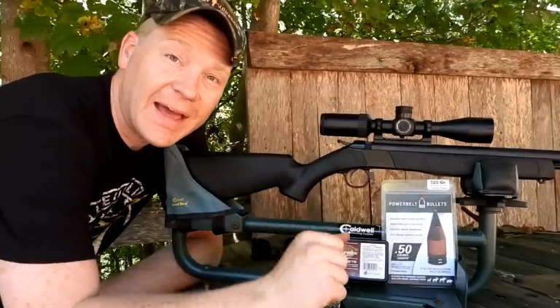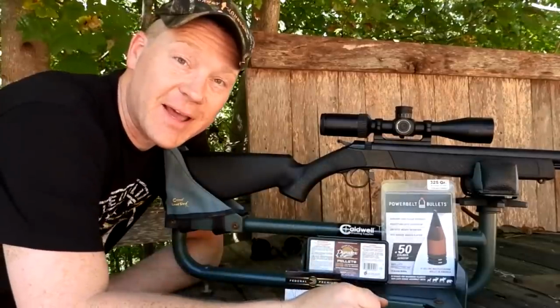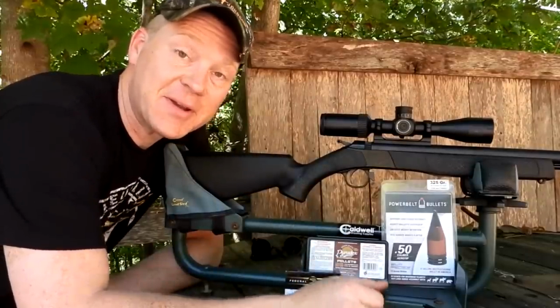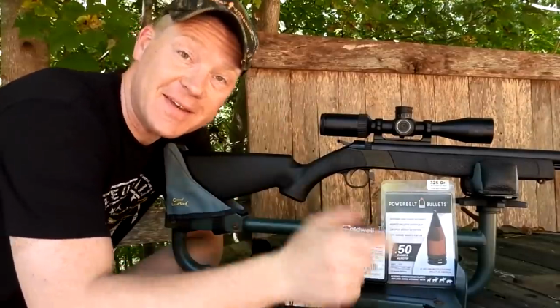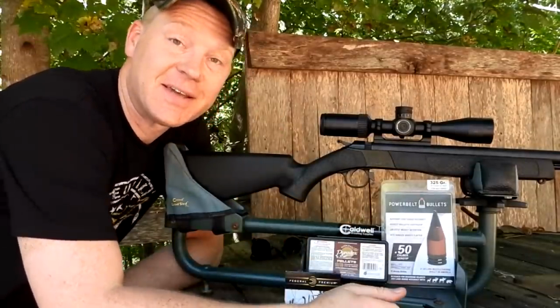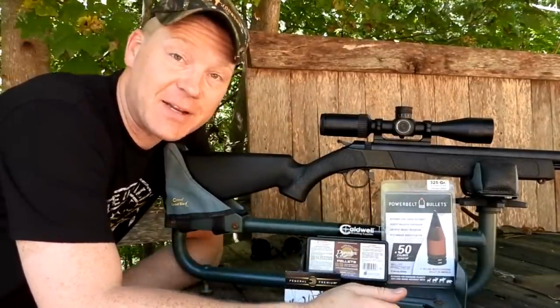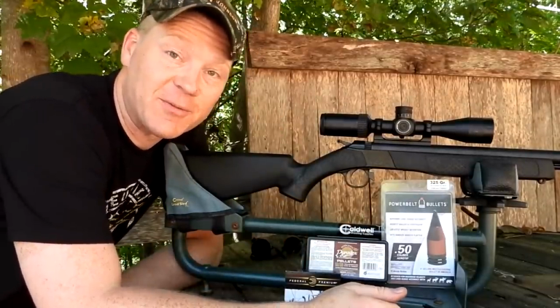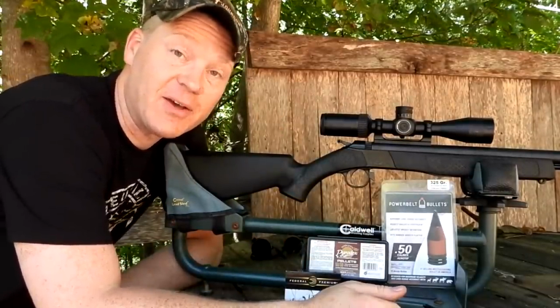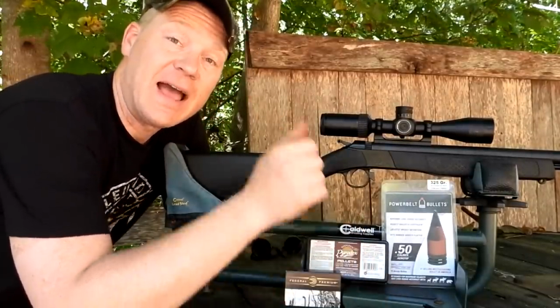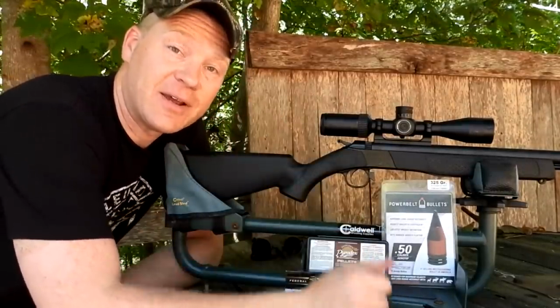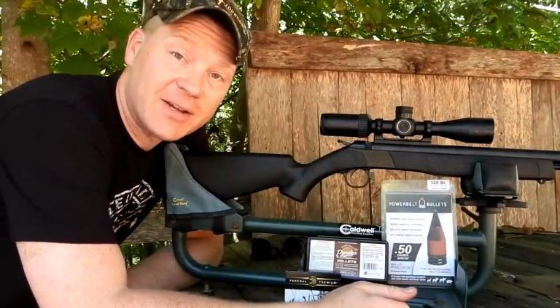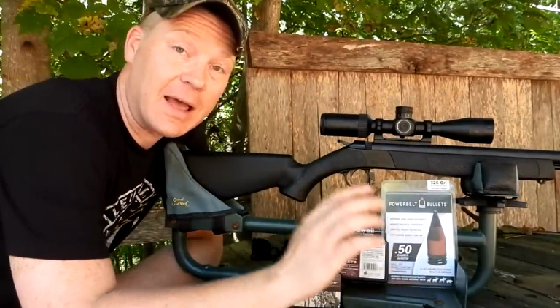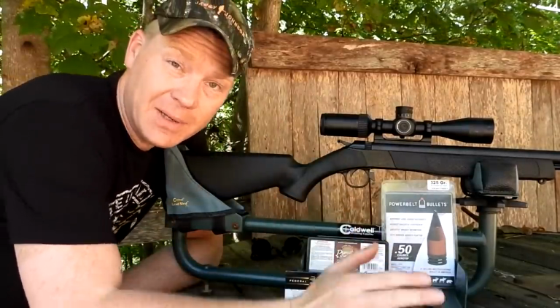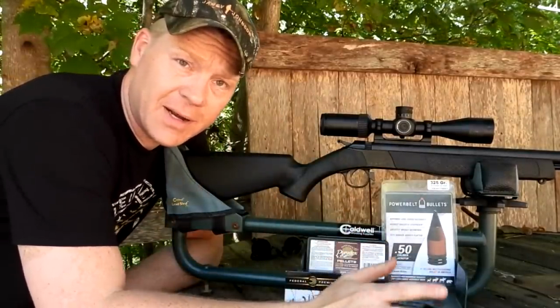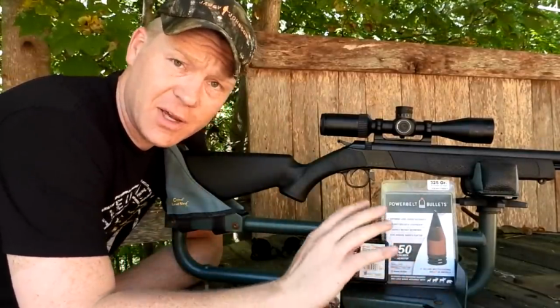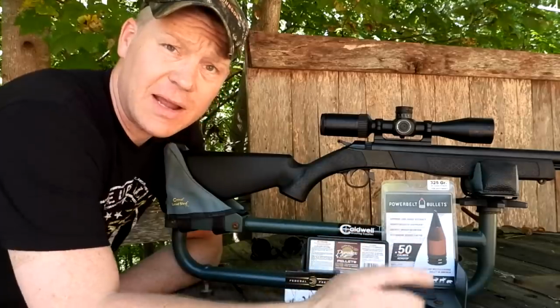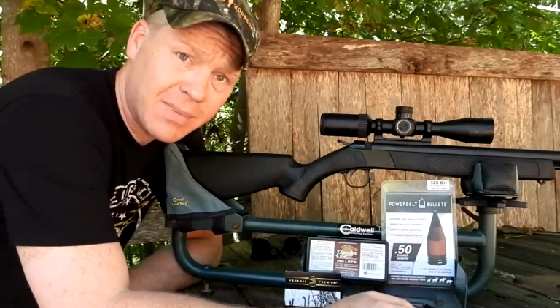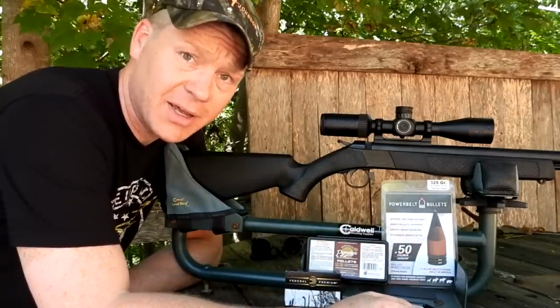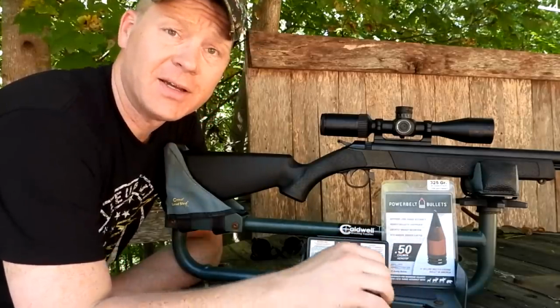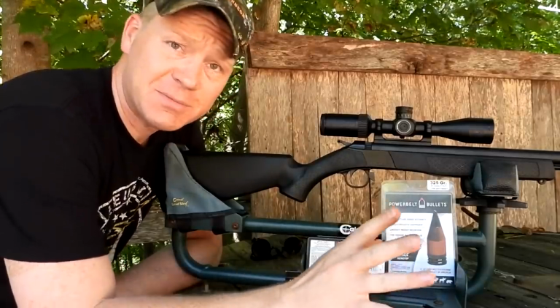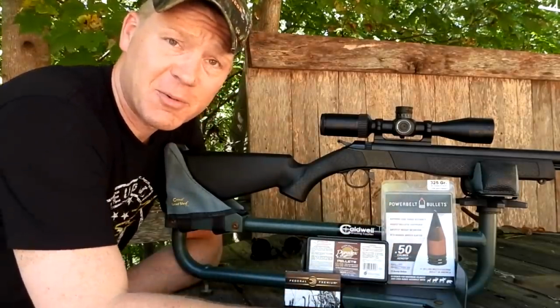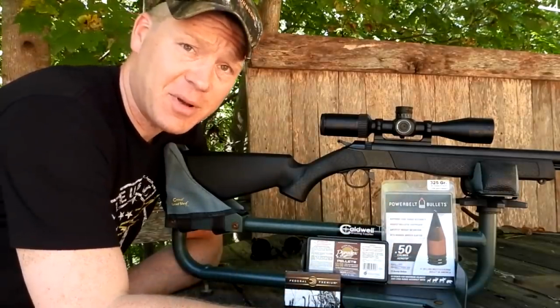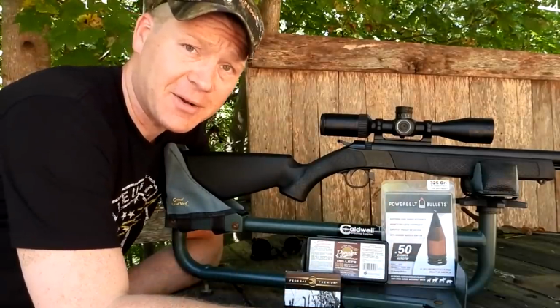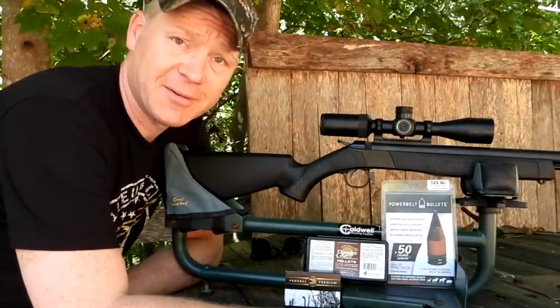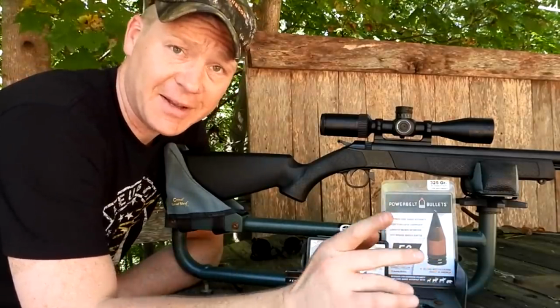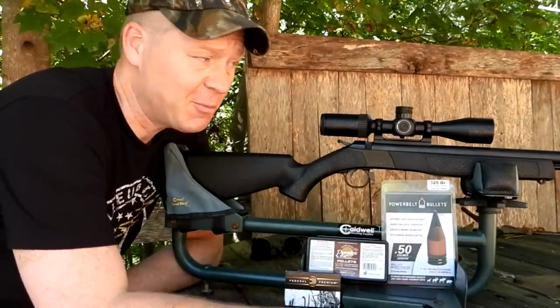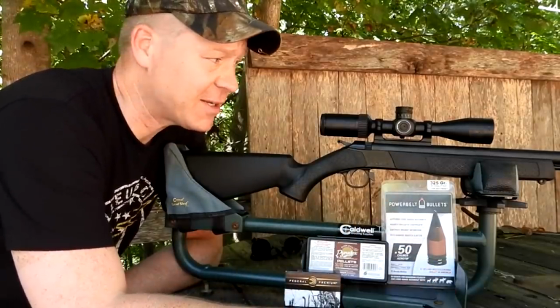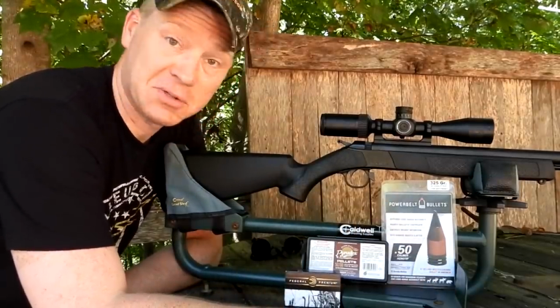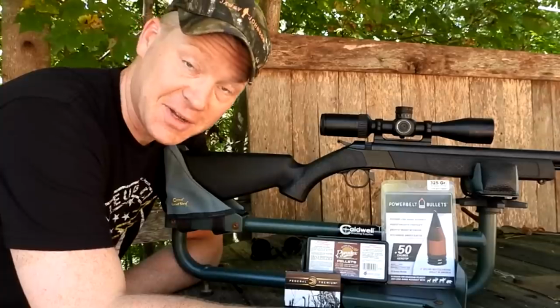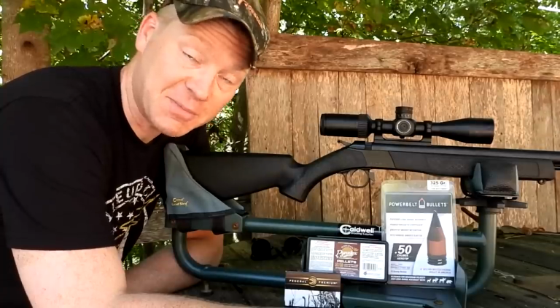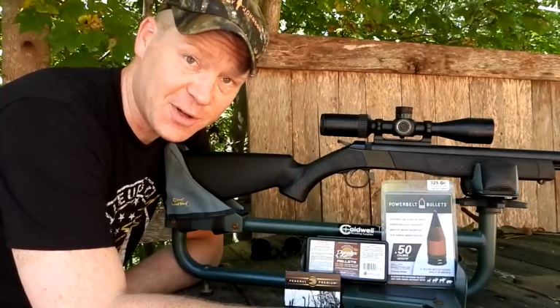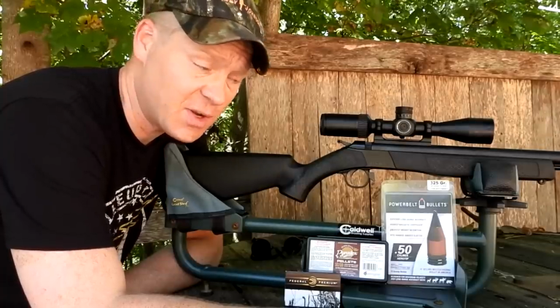Hey everybody, how you doing? This is about to be a really fun video. I'm out here at the range today at a public range, so if you hear a whole lot of bing bang boogie, just pretend you're watching a Paul Harrell video and we'll try to get you some good footage in this video.